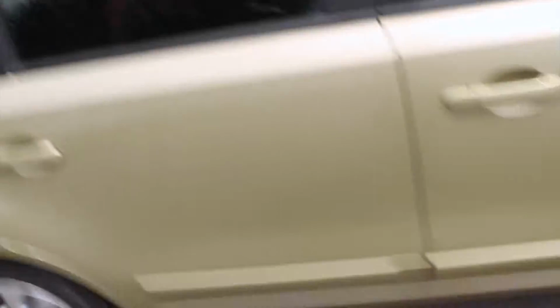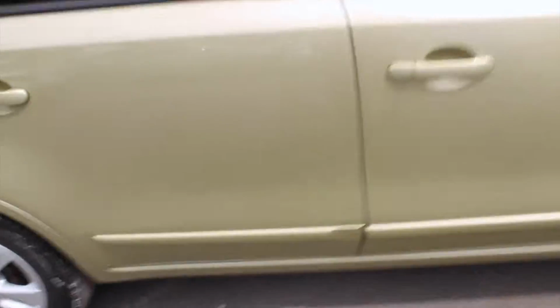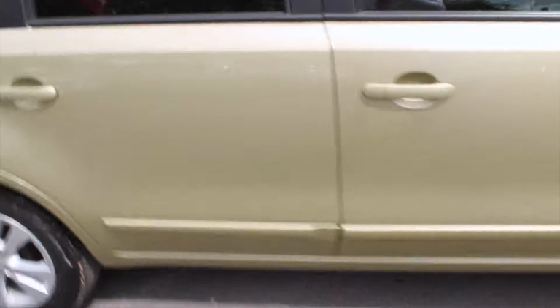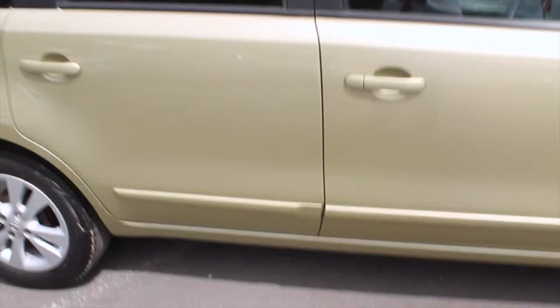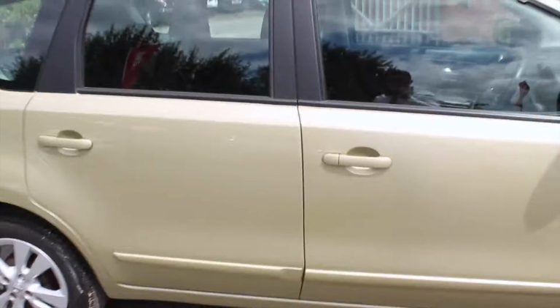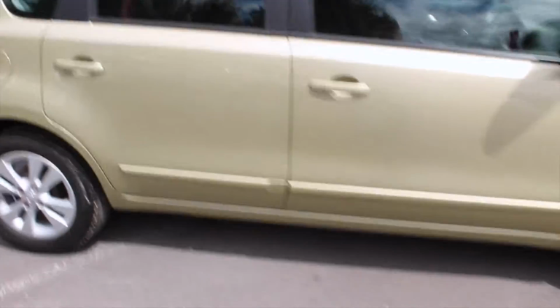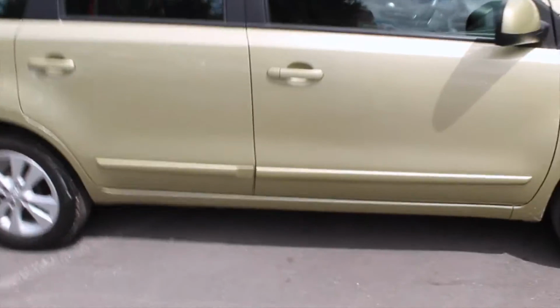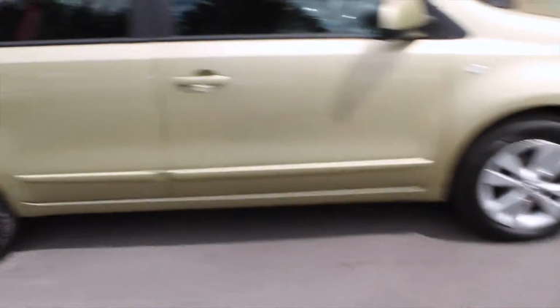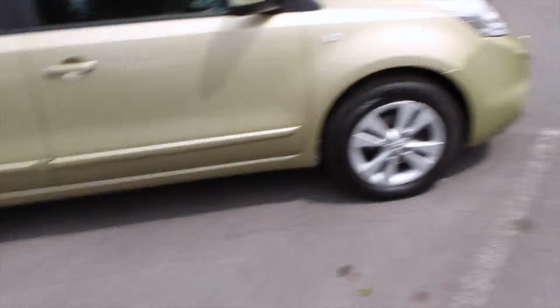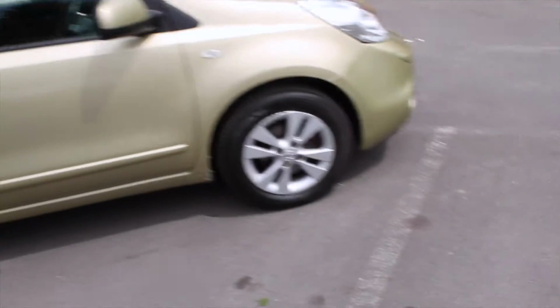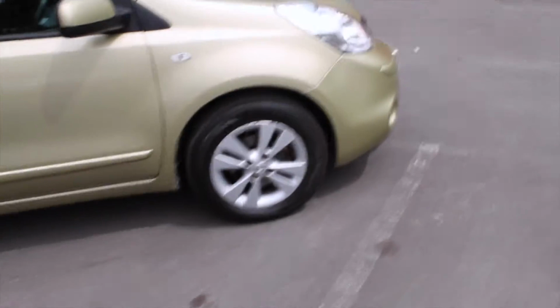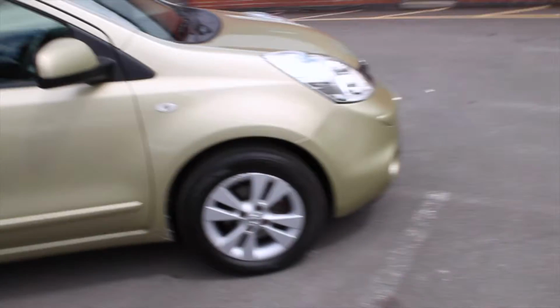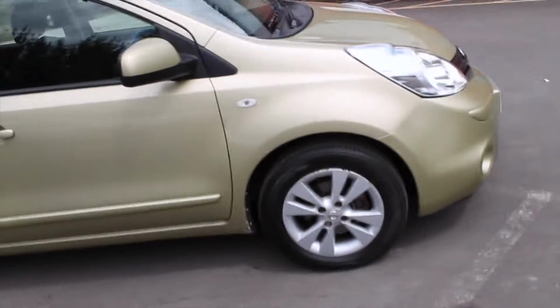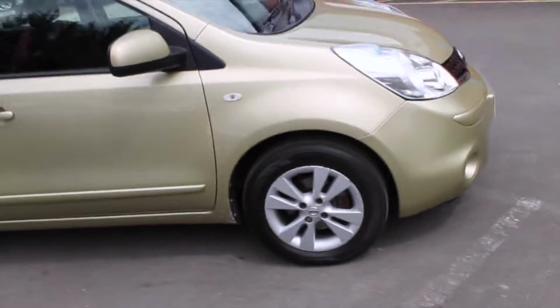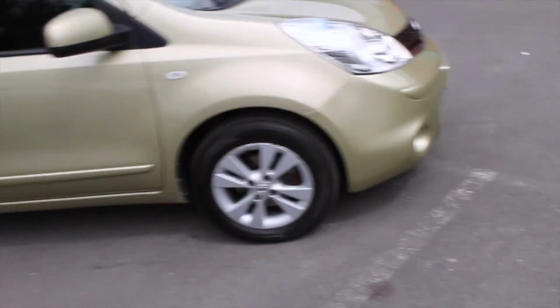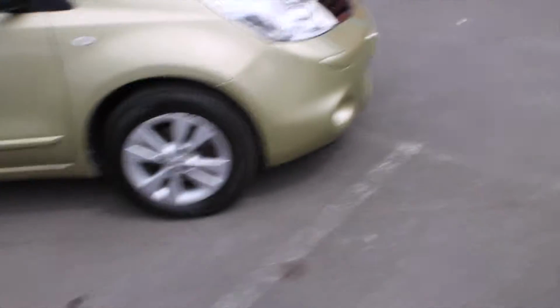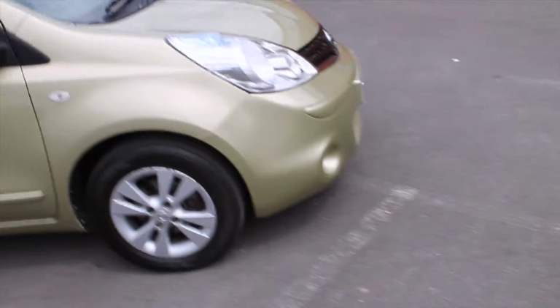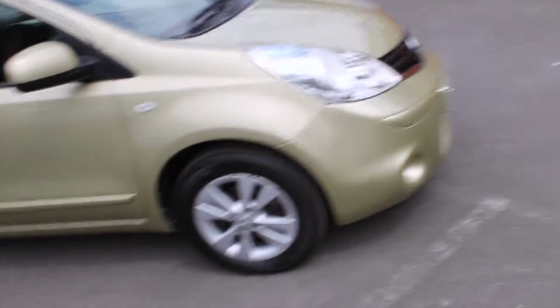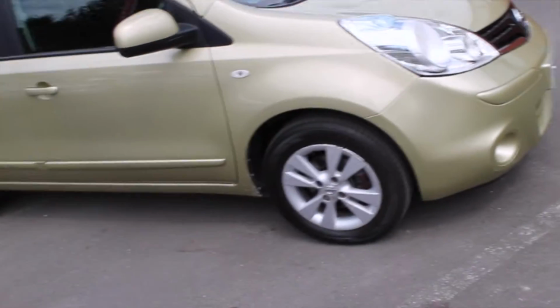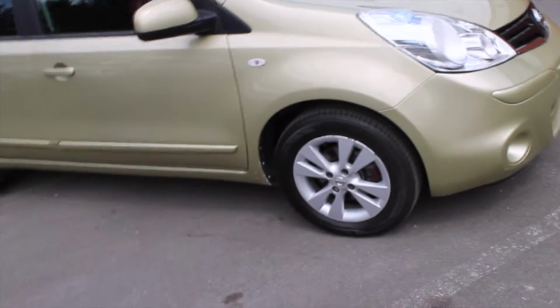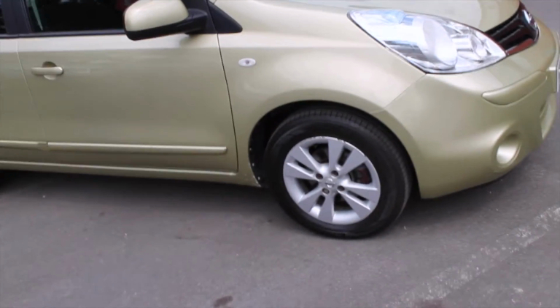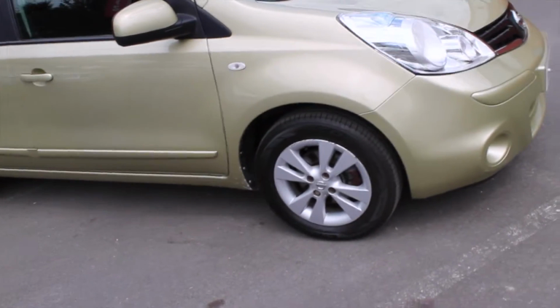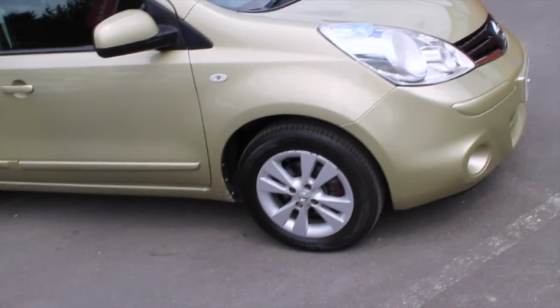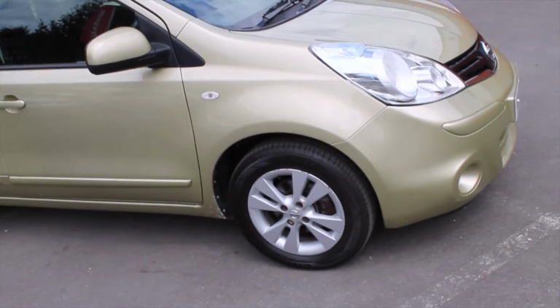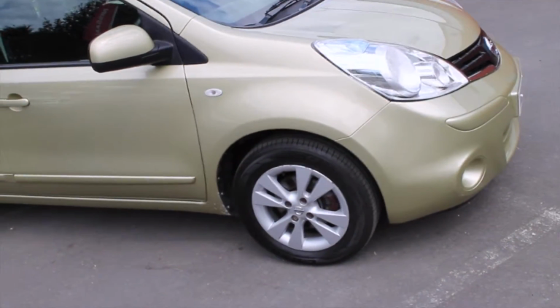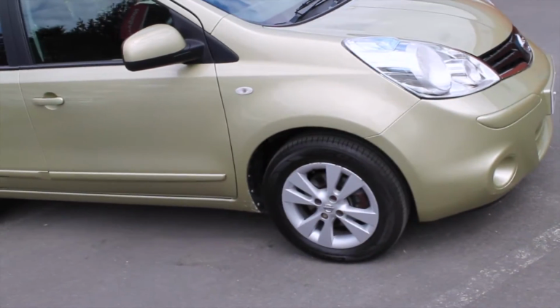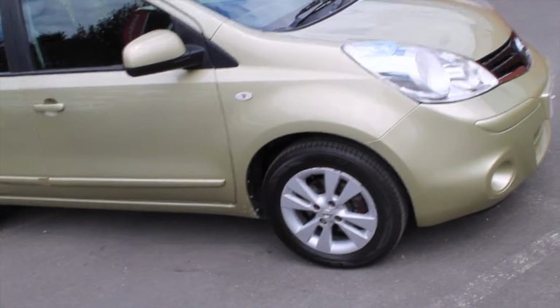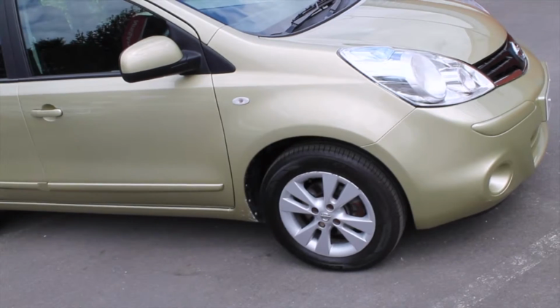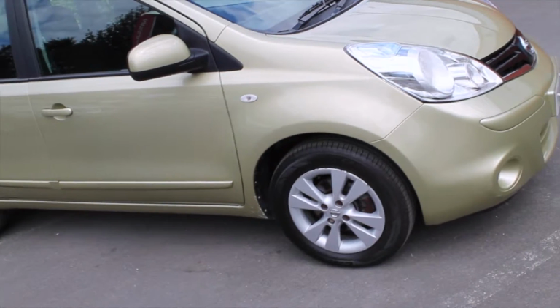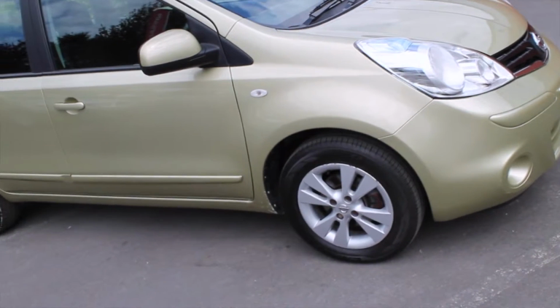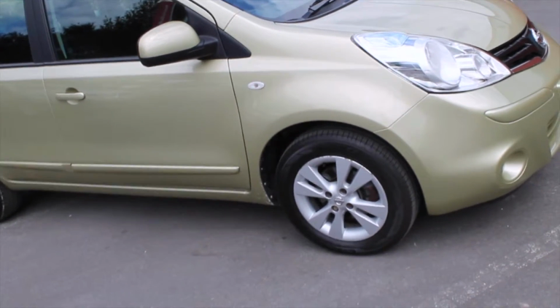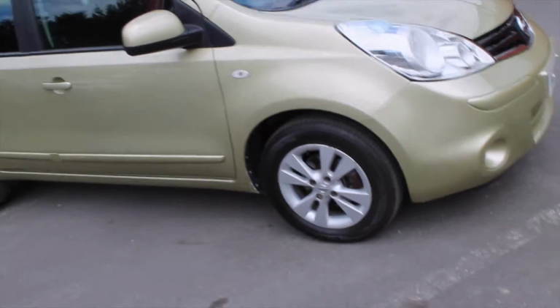If you'd like to put this car in for a test drive, please visit us at Hilton Nissan Worcester or give us a phone on 01905 748282.